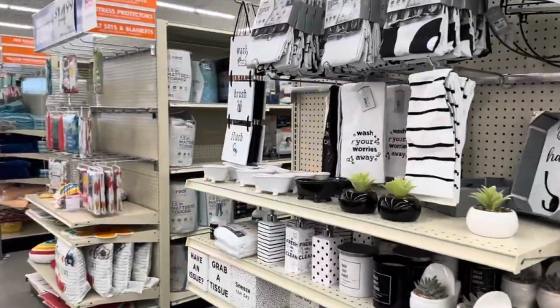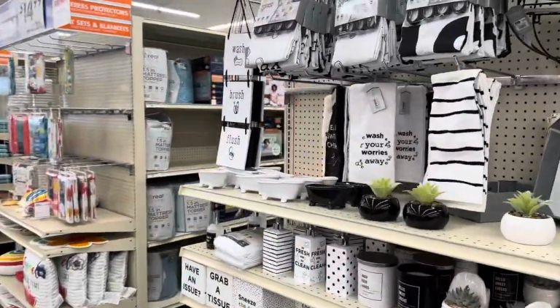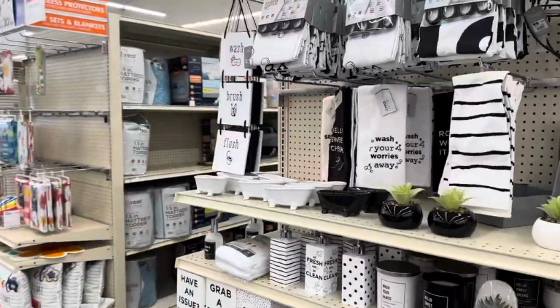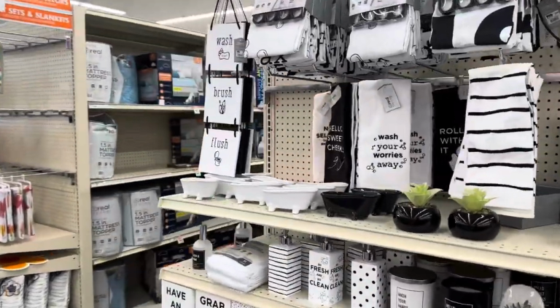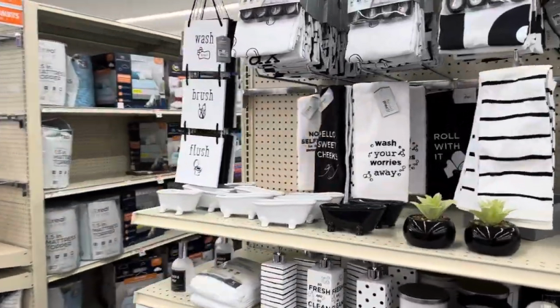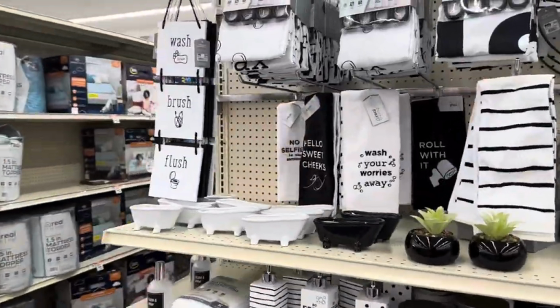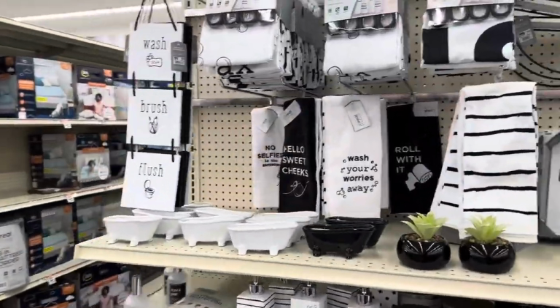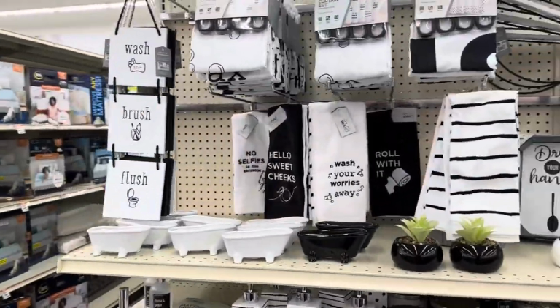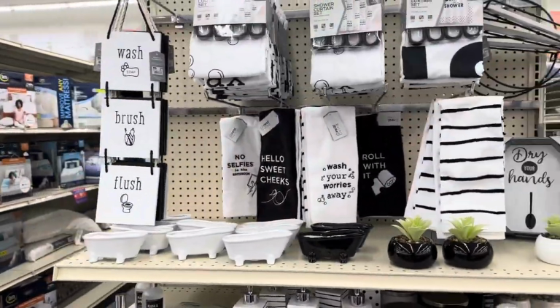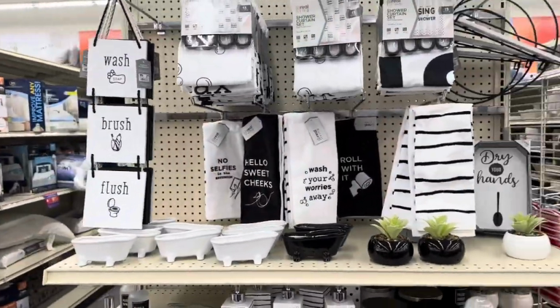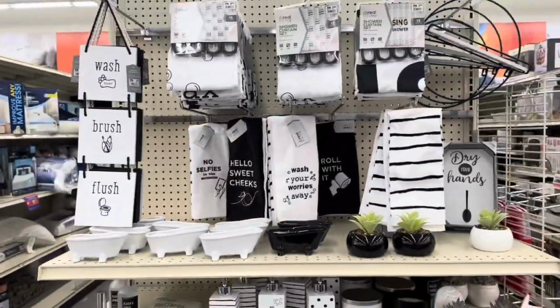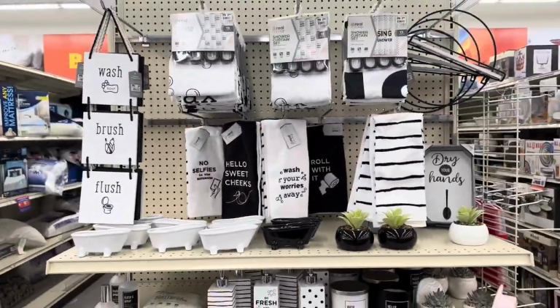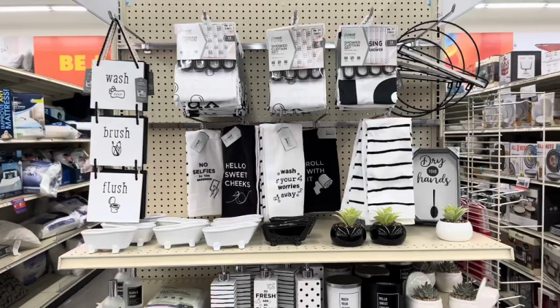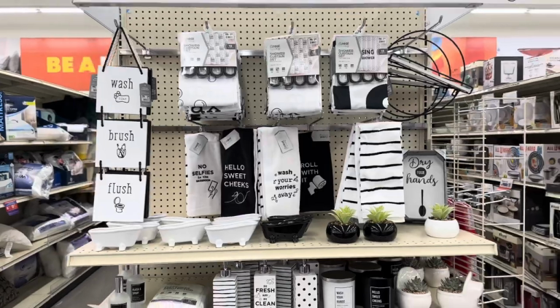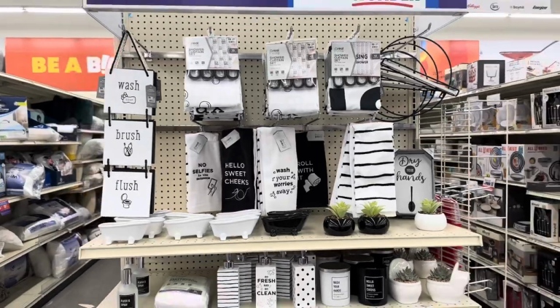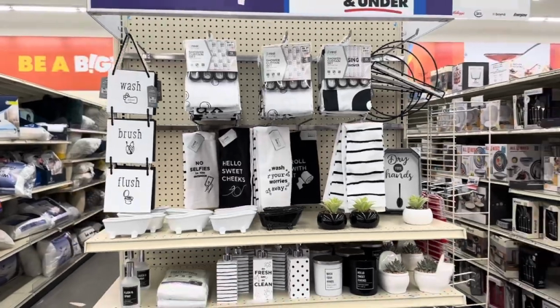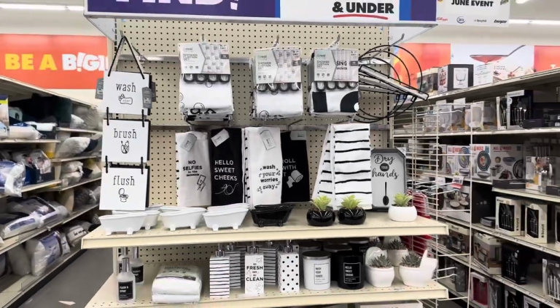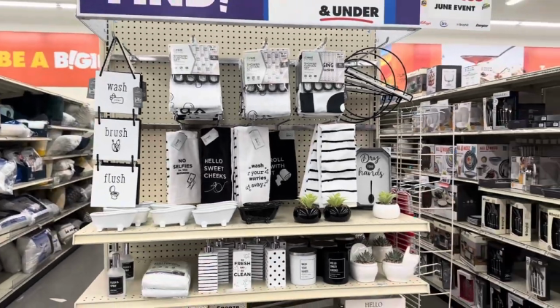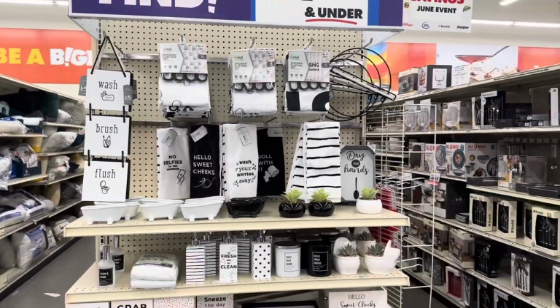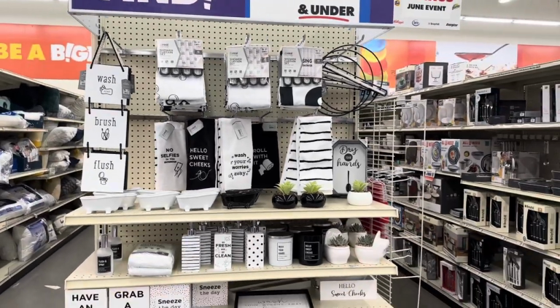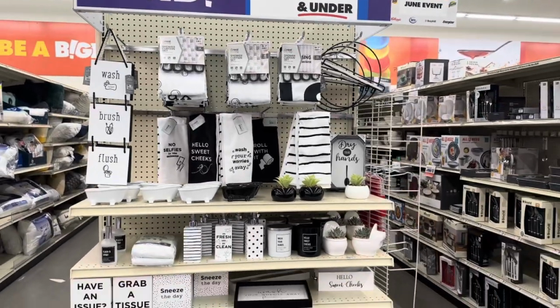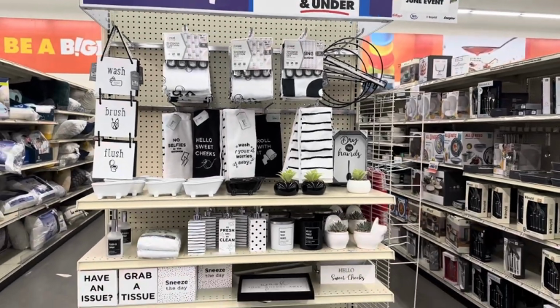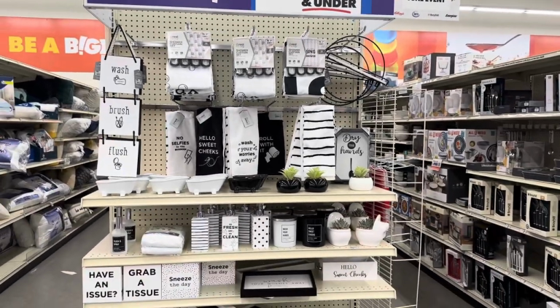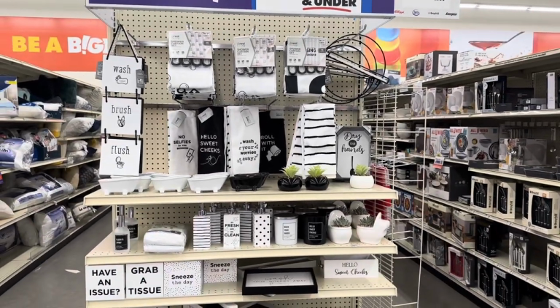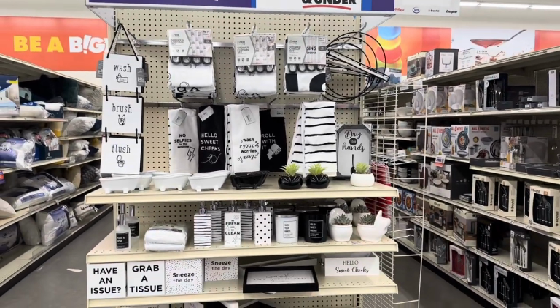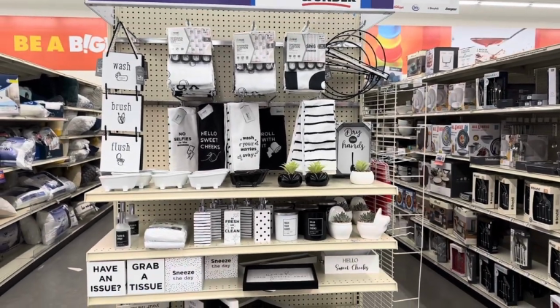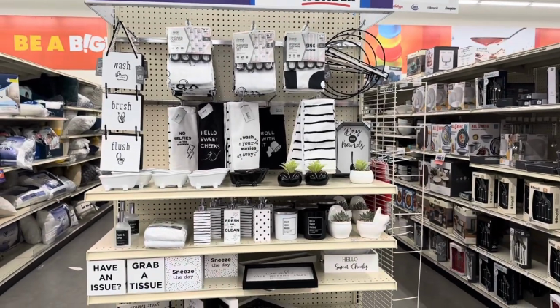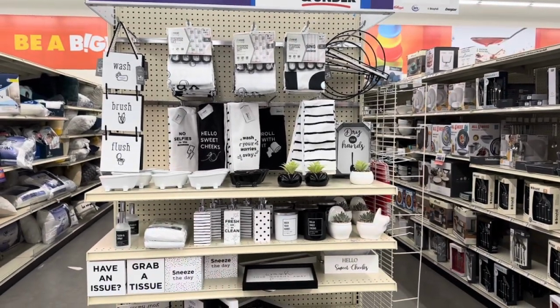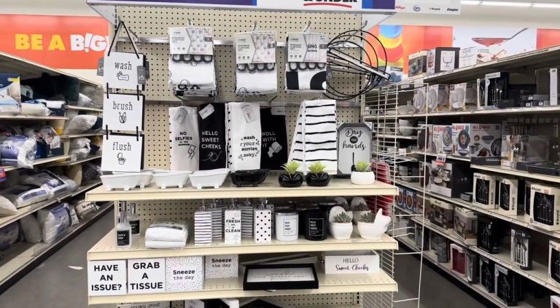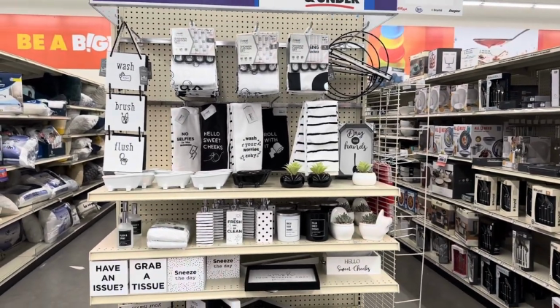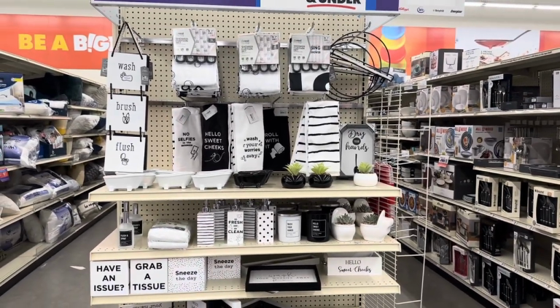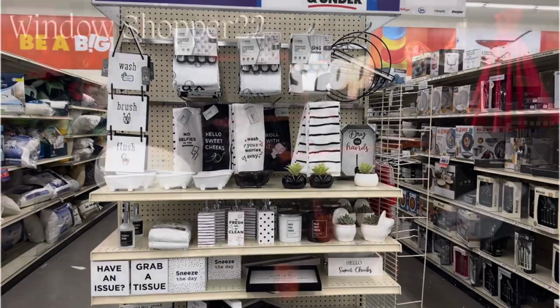Hi guys, welcome back! I'm here at Big Lots to look at the home decor they have and some of their bathroom items.